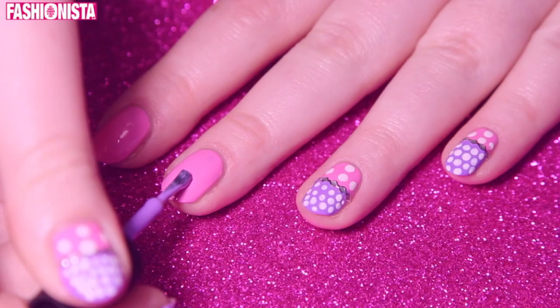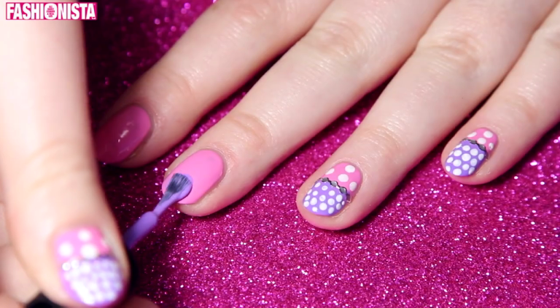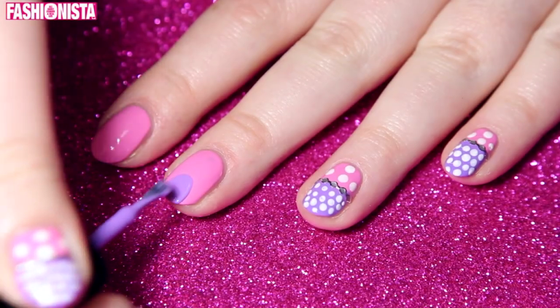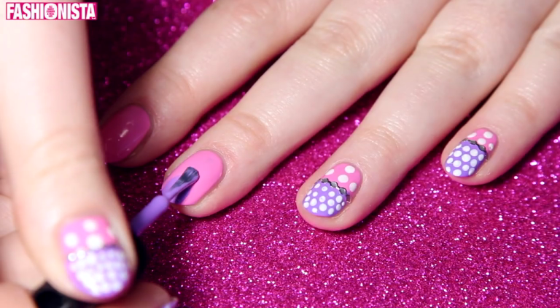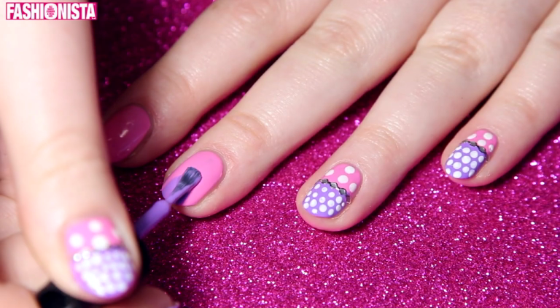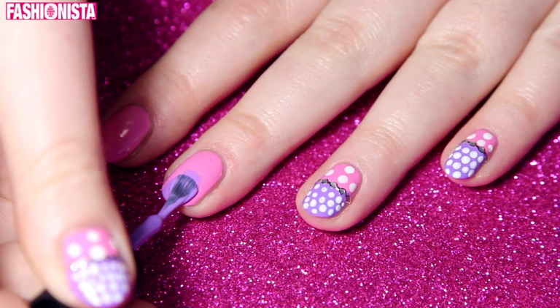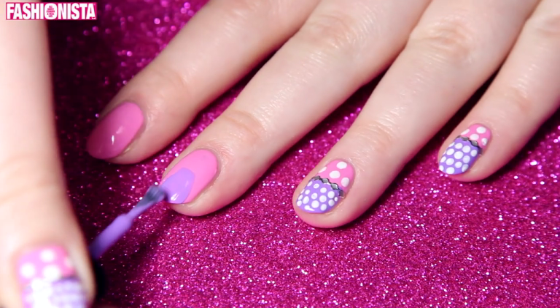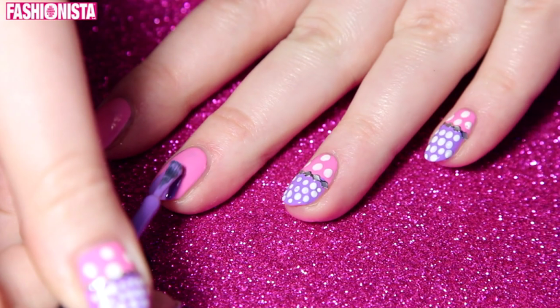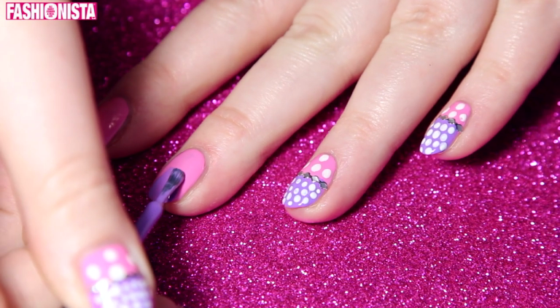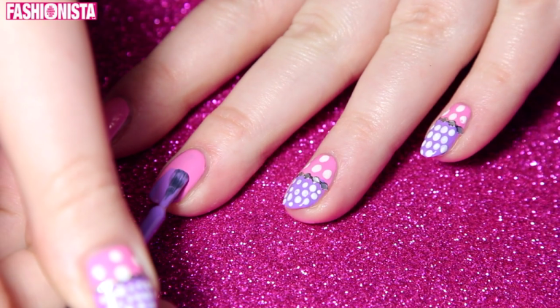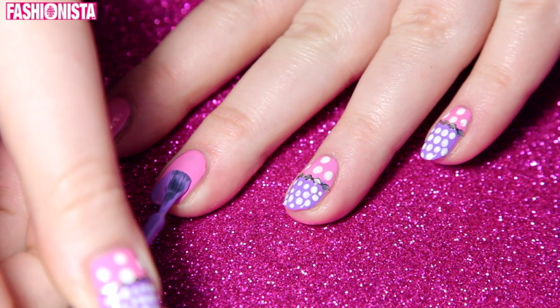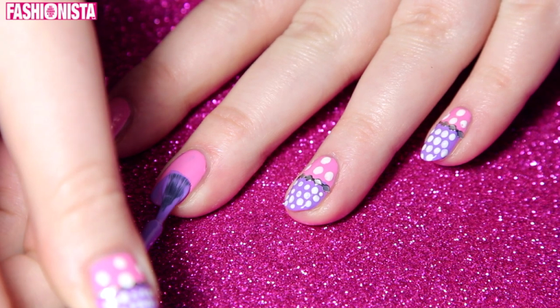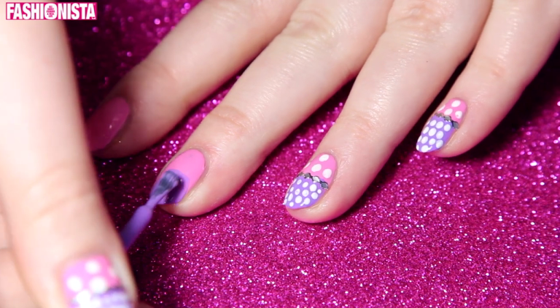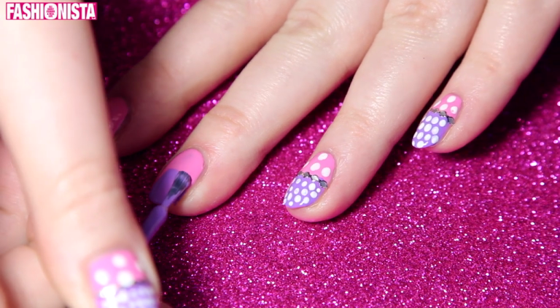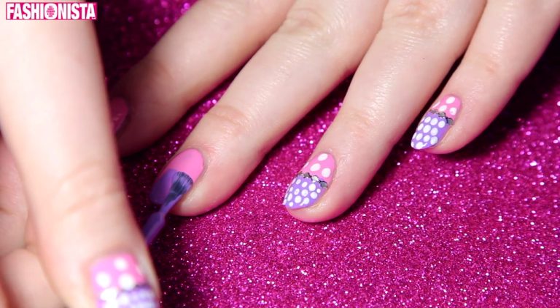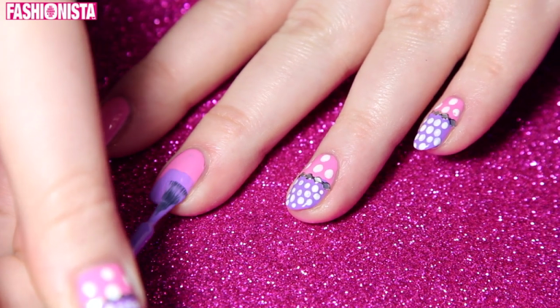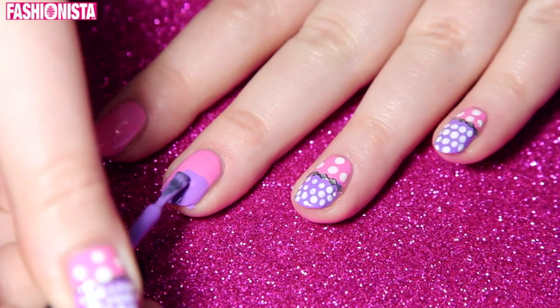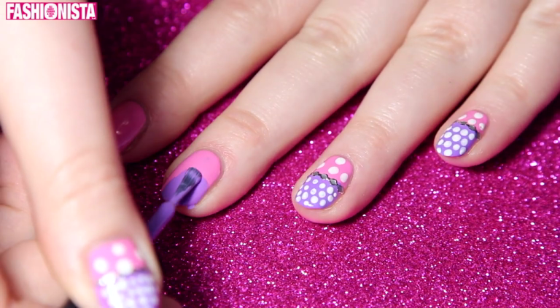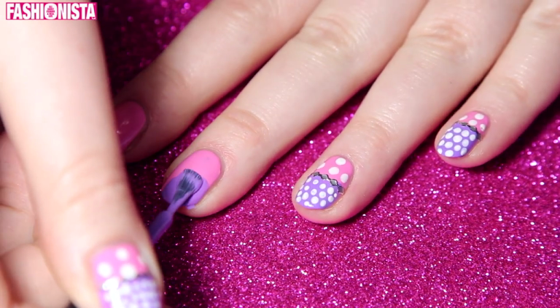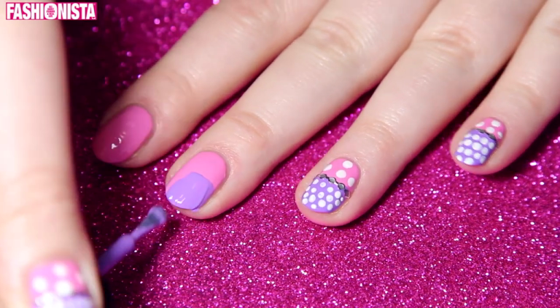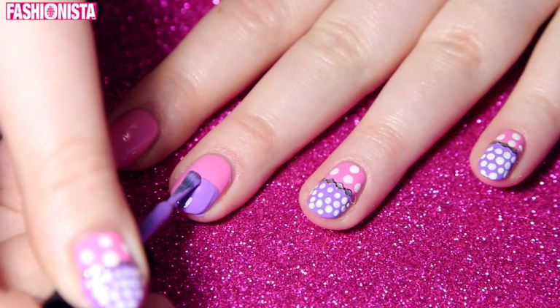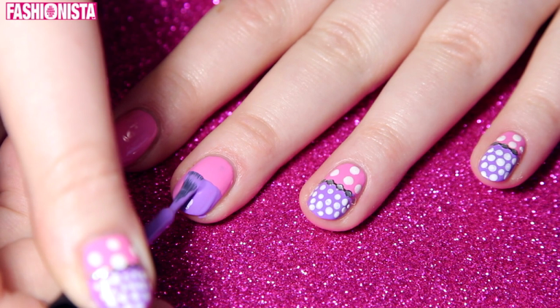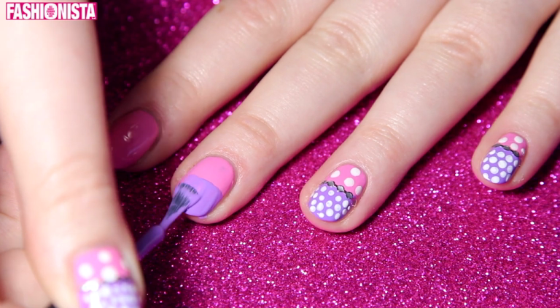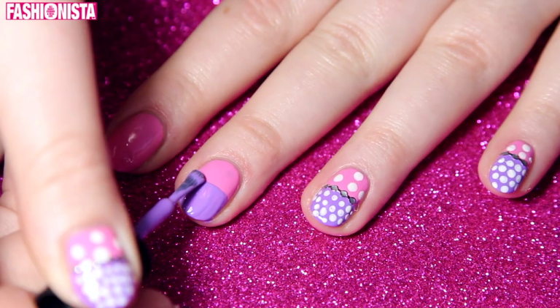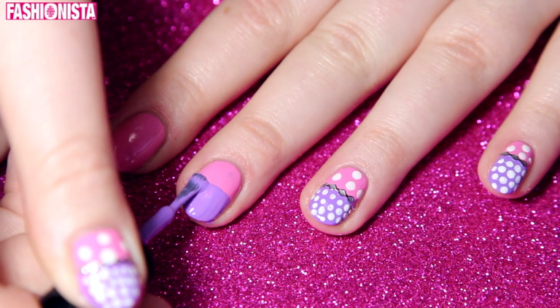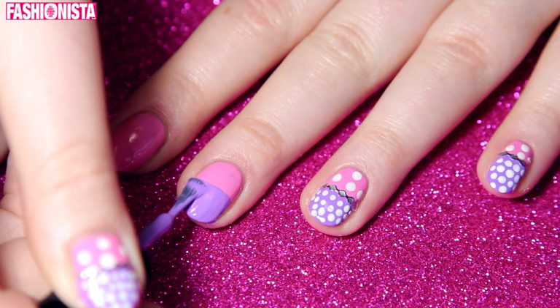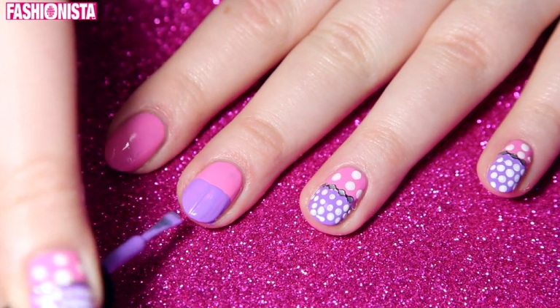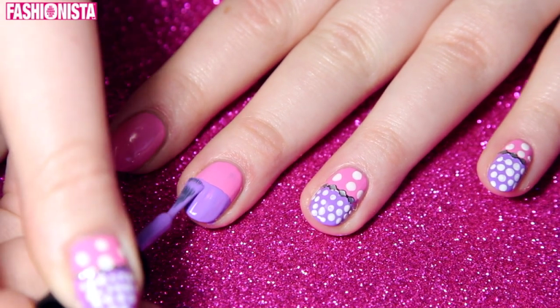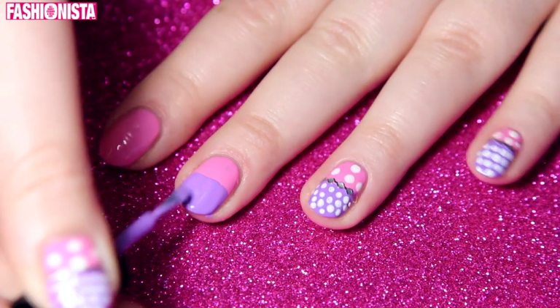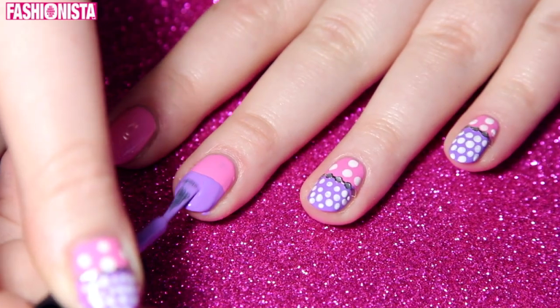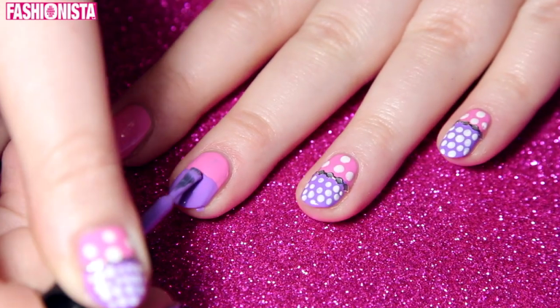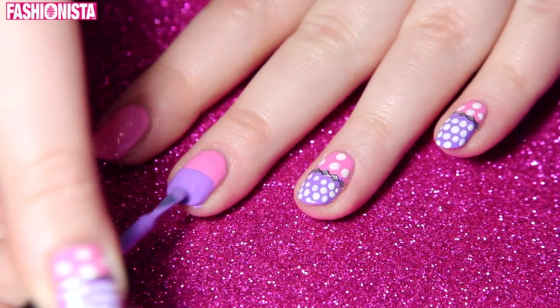Now I'm going to take this very cute sort of lilac-y purple color and with this I'm going to break the nails in two. So we have the bottom that is that baby pink color and then the top which is the lilac-y purple. For the purple I used one coat only.